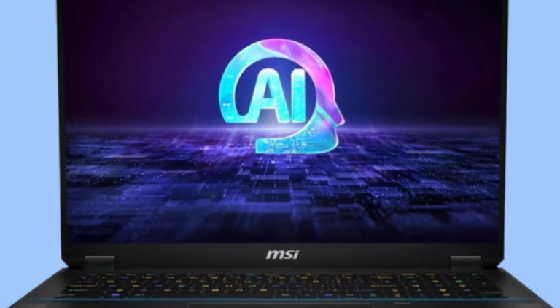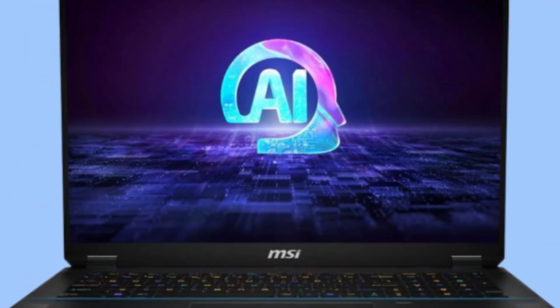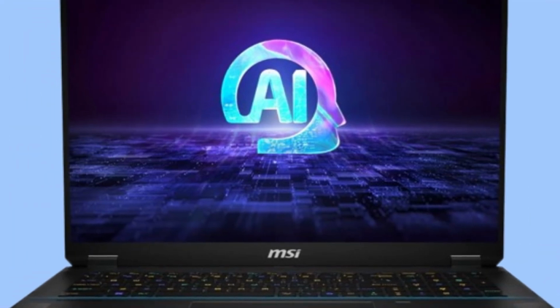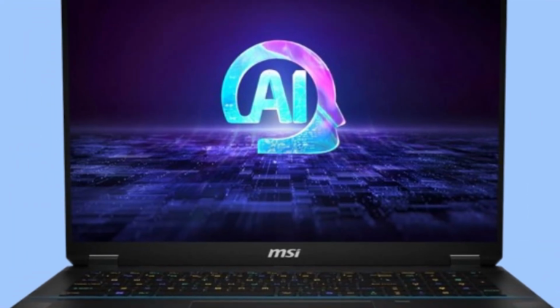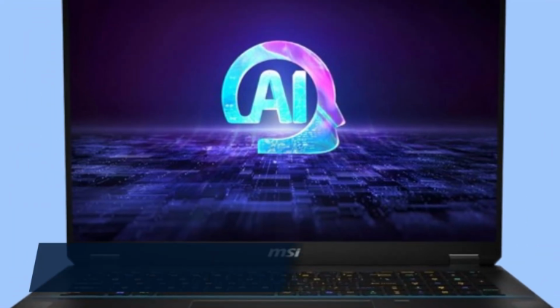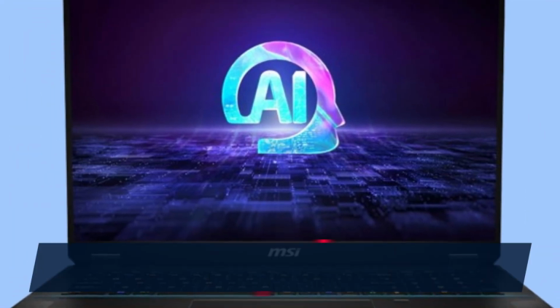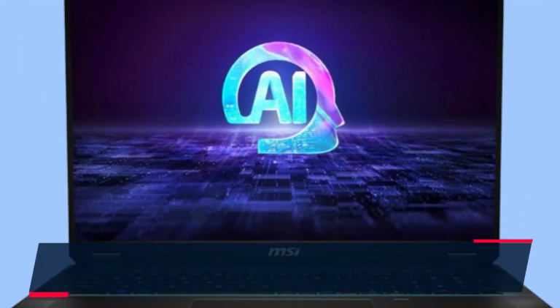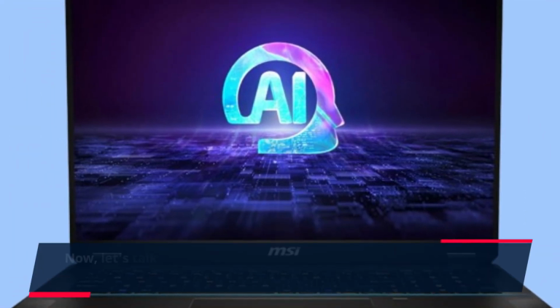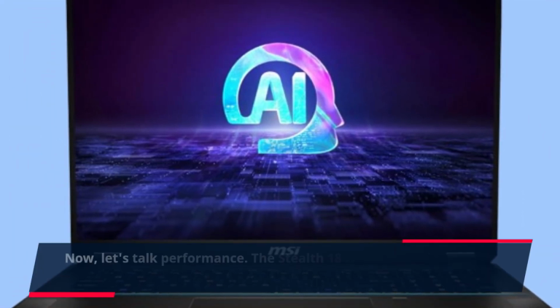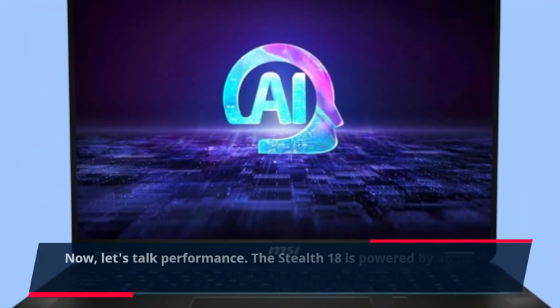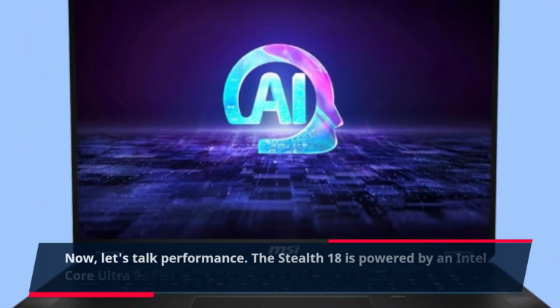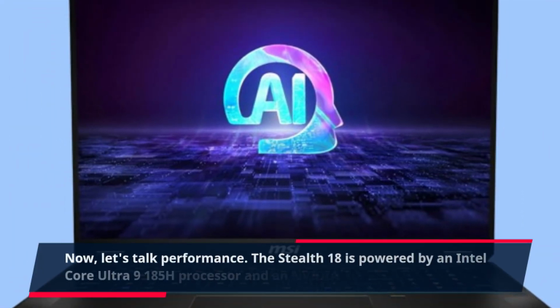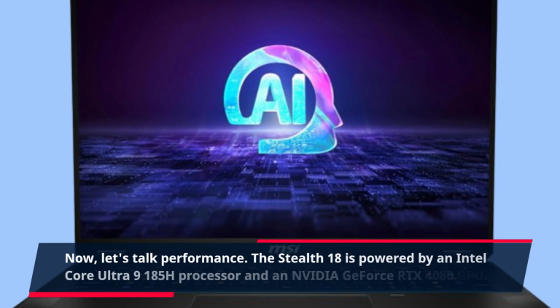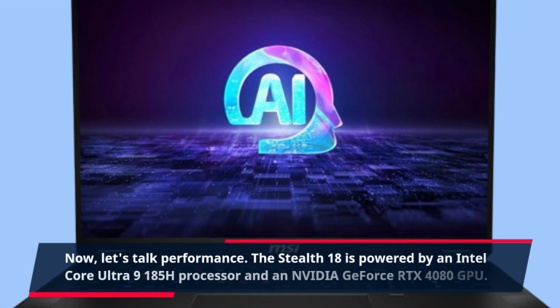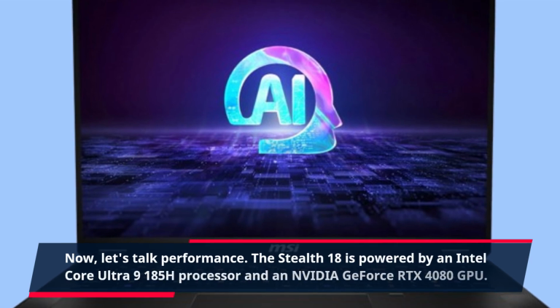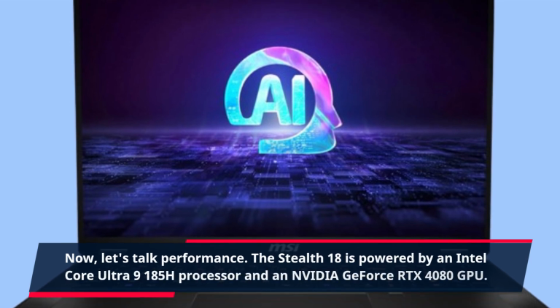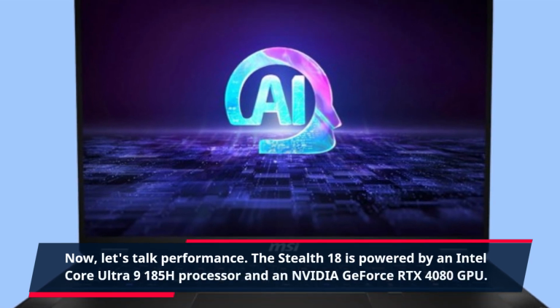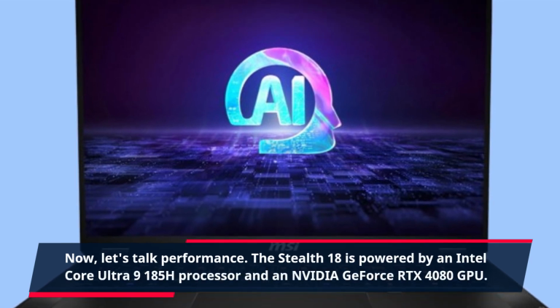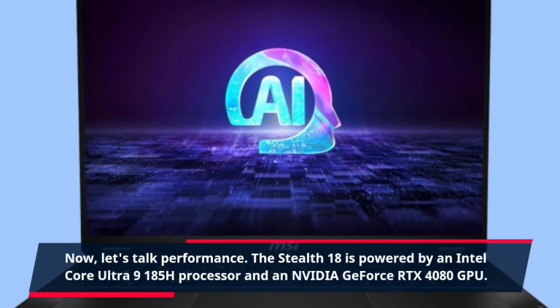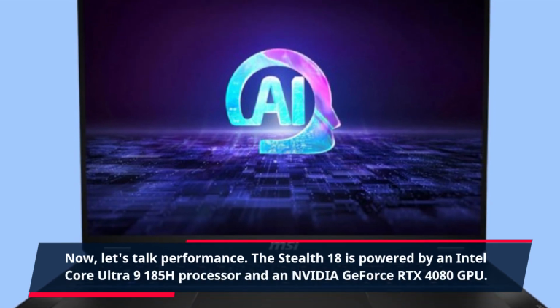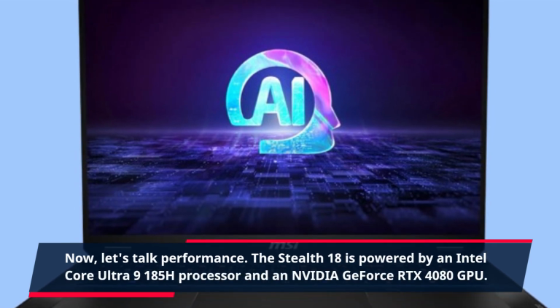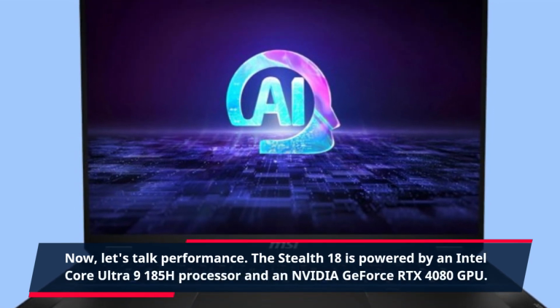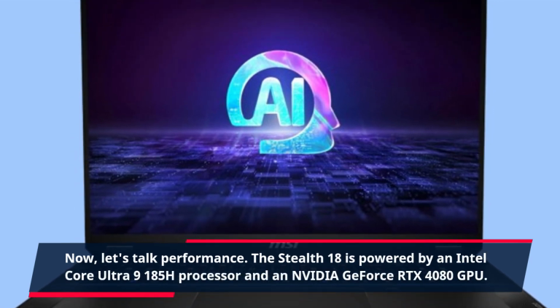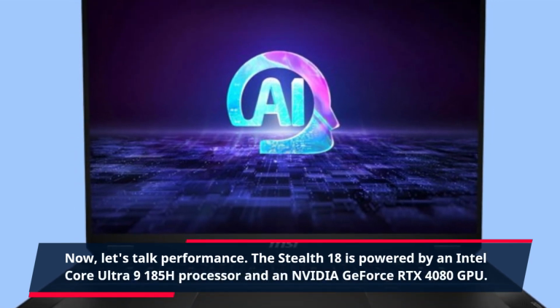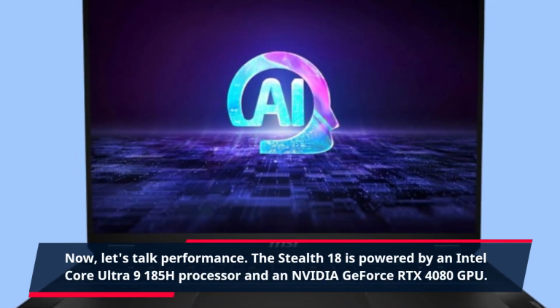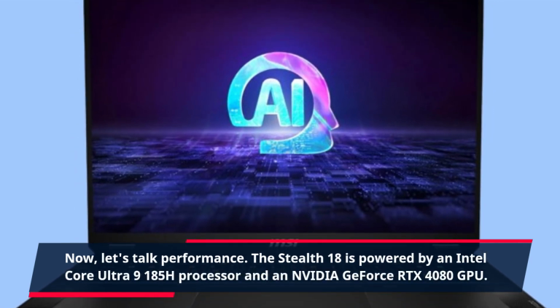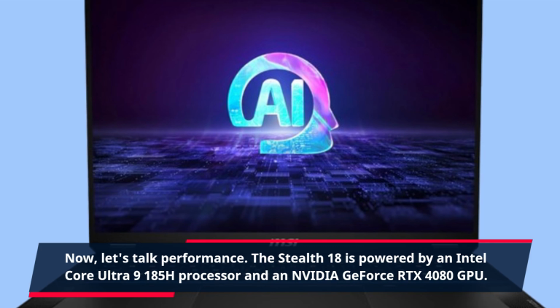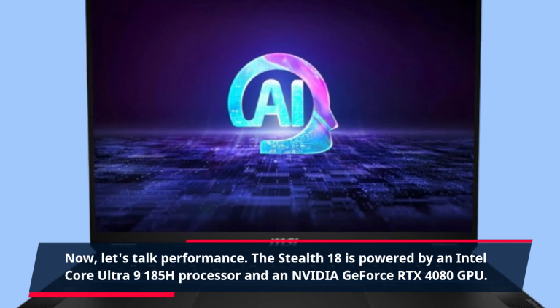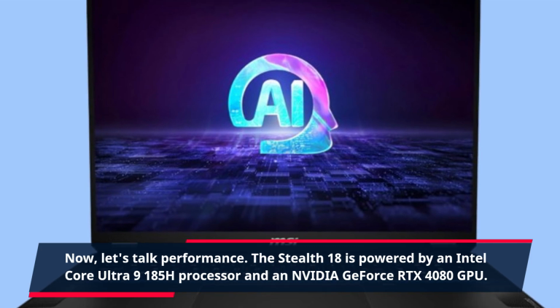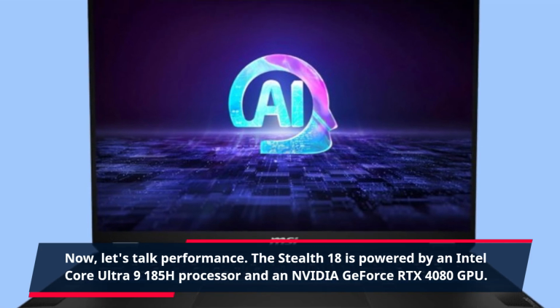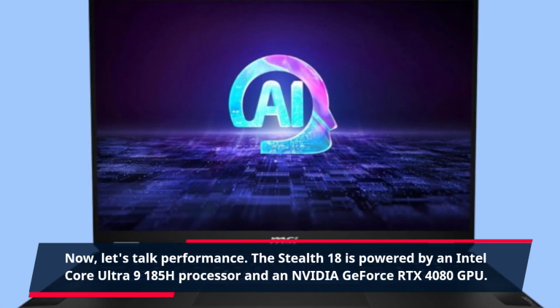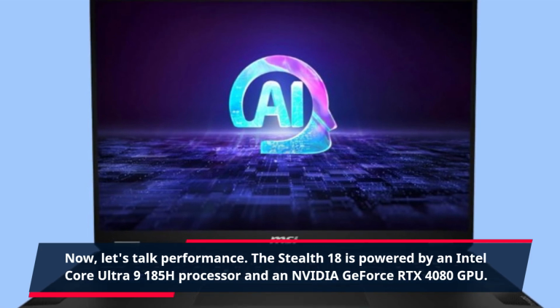Now let's talk performance. The Stealth 18 is powered by an Intel Core Ultra 9185H processor and an NVIDIA GeForce RTX 4080 GPU.